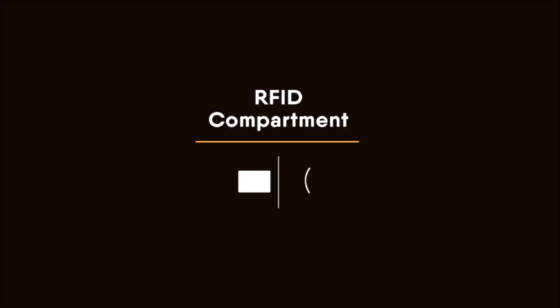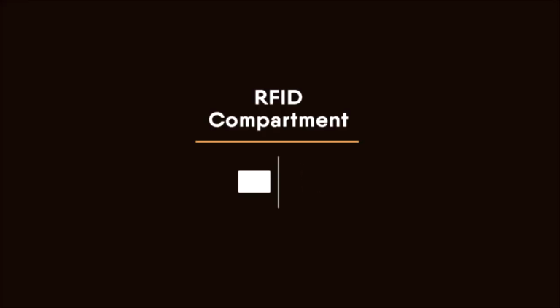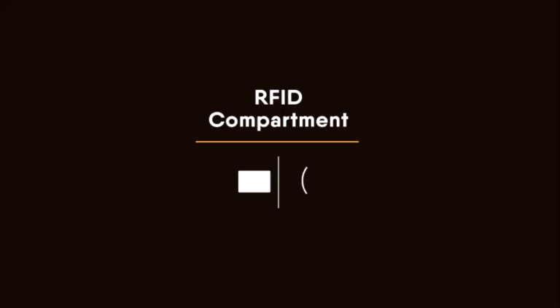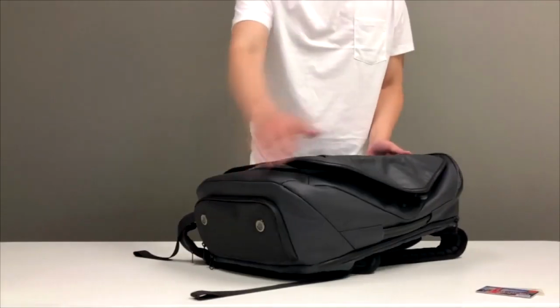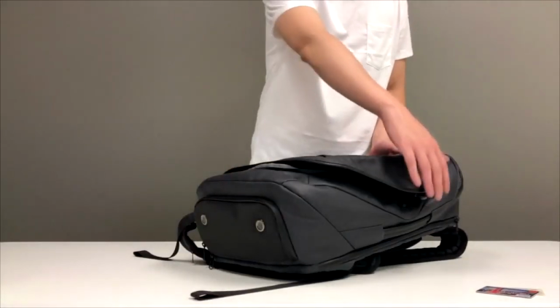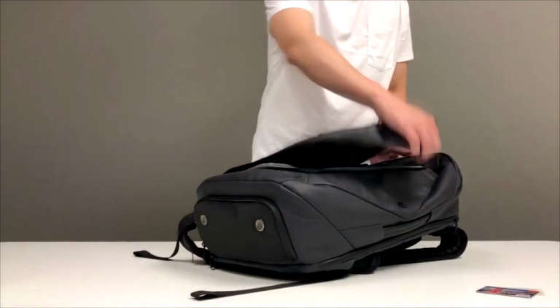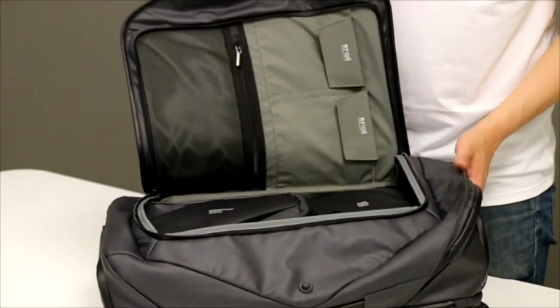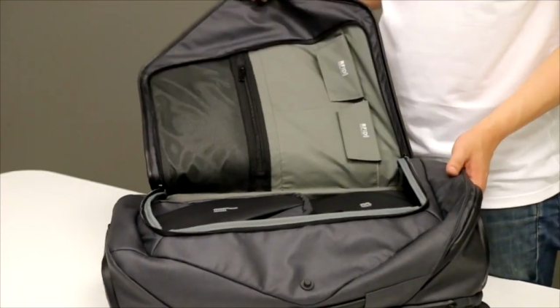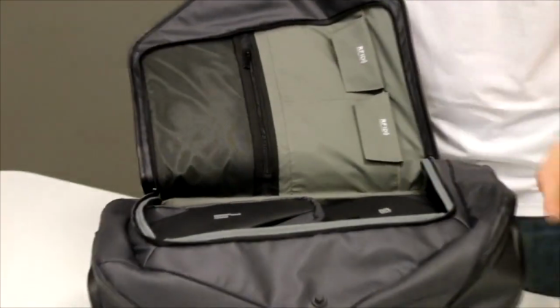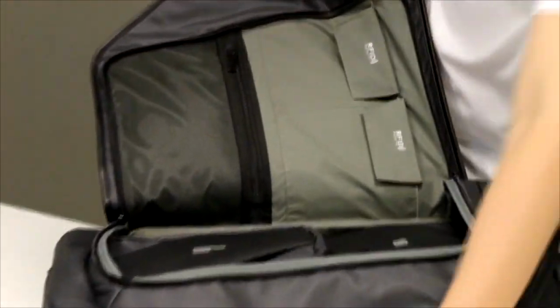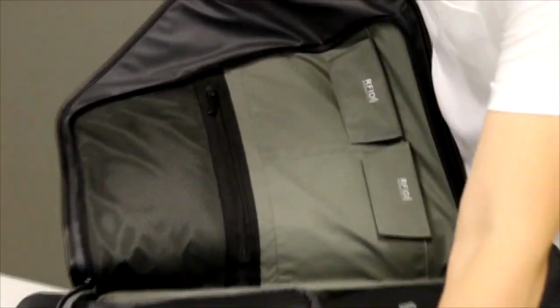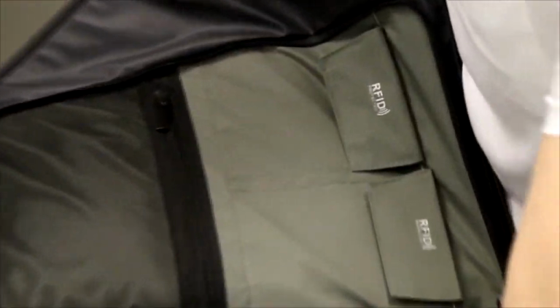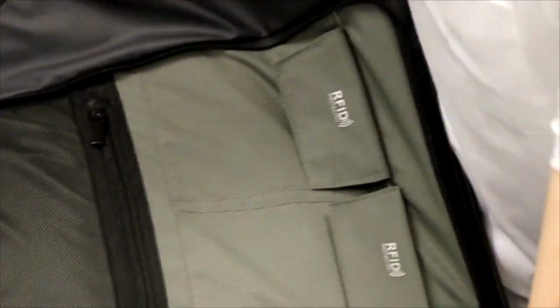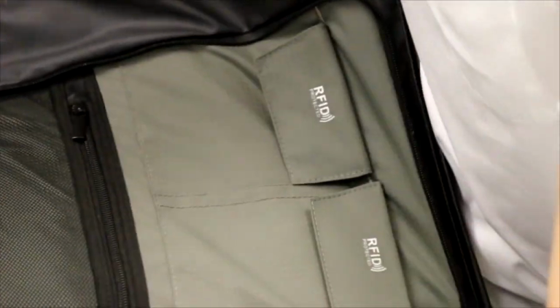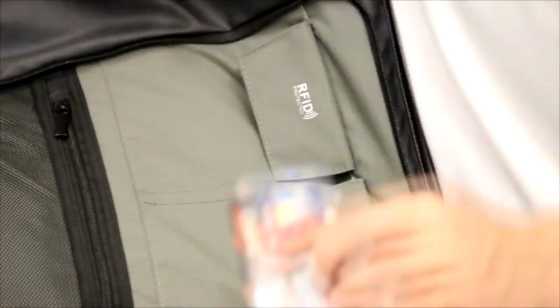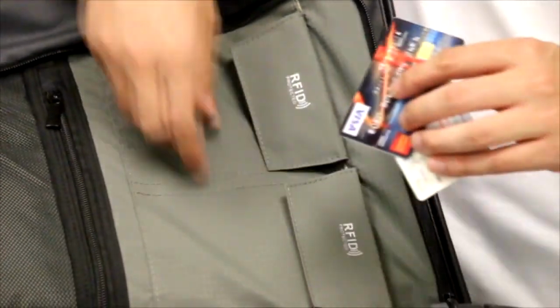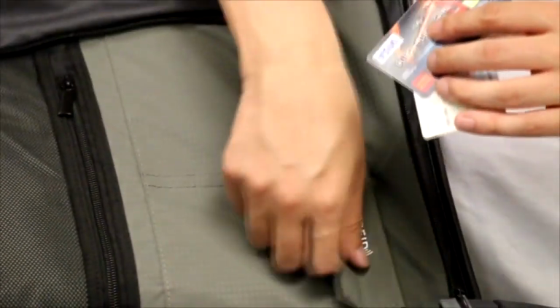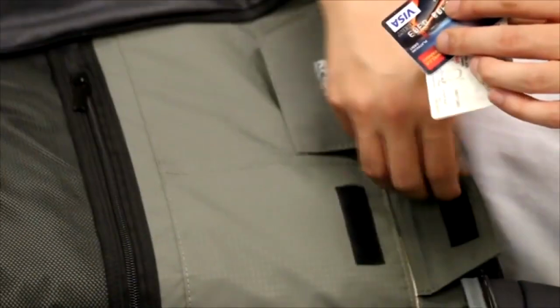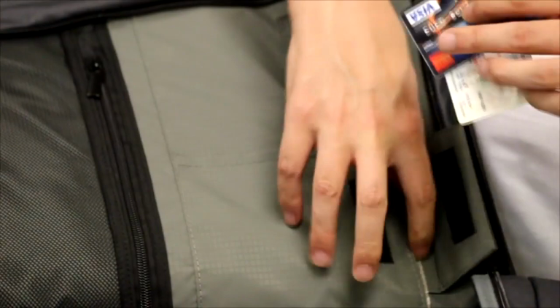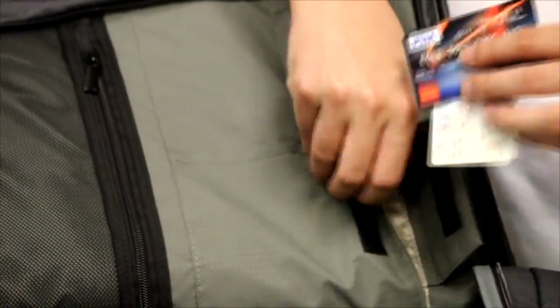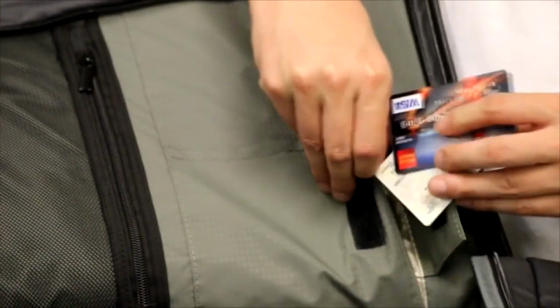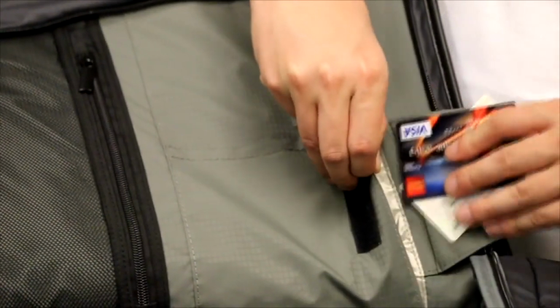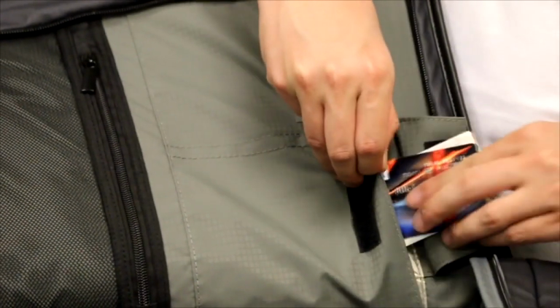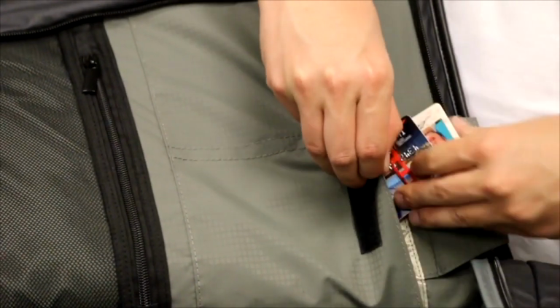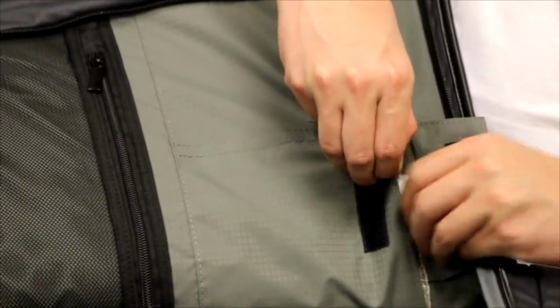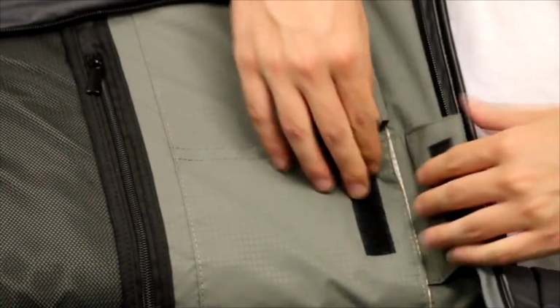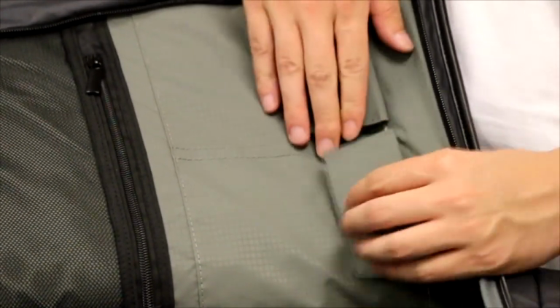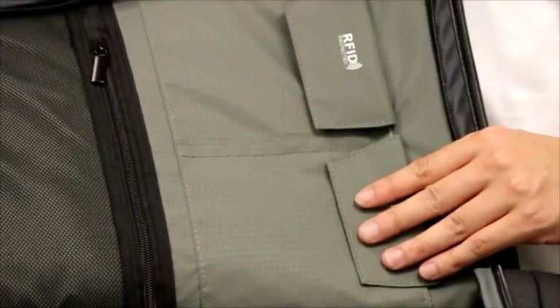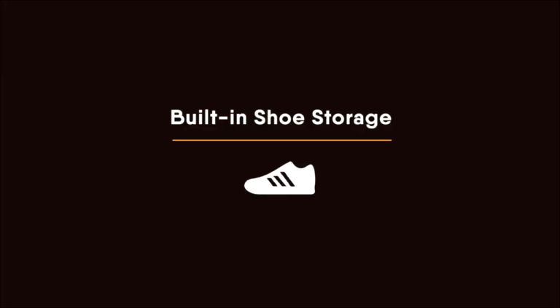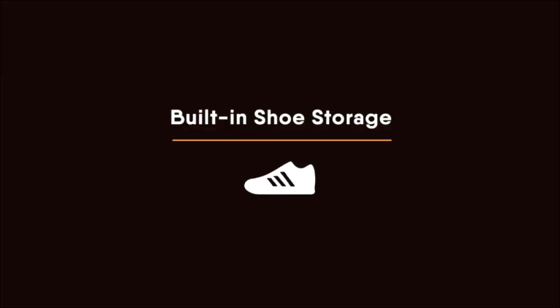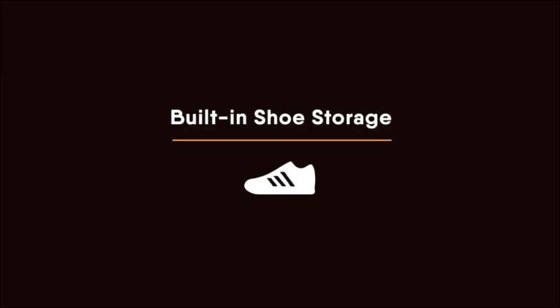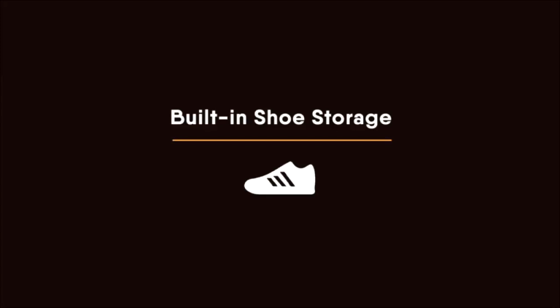RFID Compartment. We do safety because we care. FOMOX V-PAC comes with the RFID Compartment, which can keep your card information safe and protected.